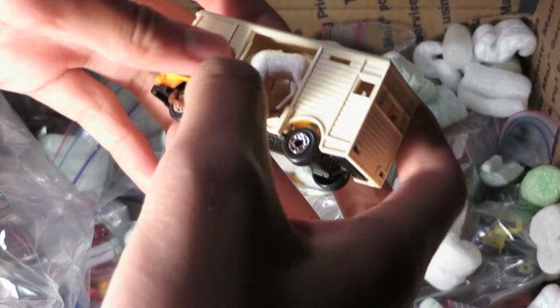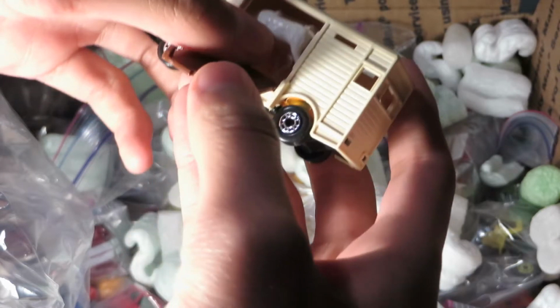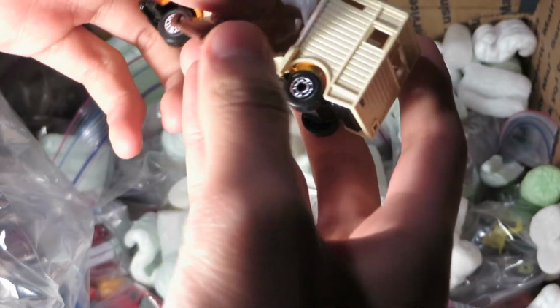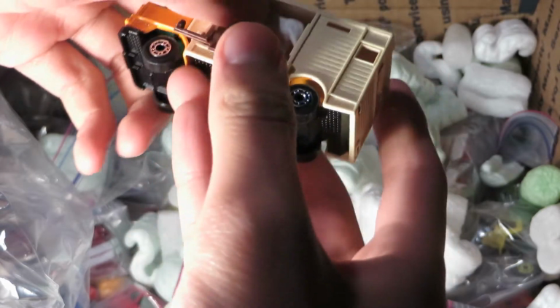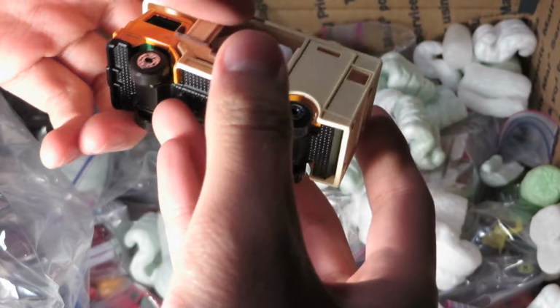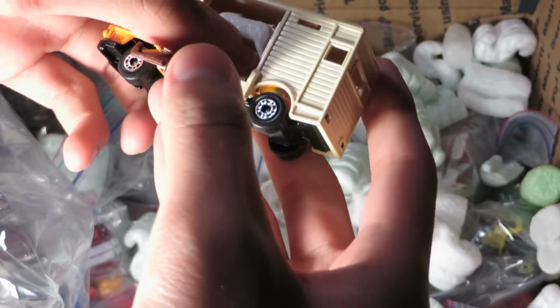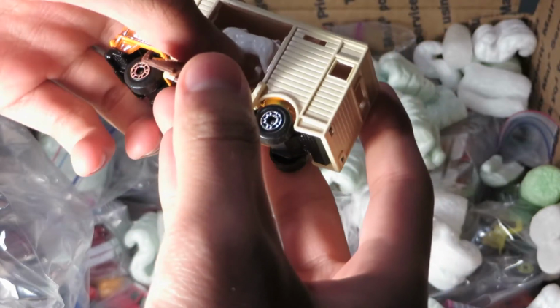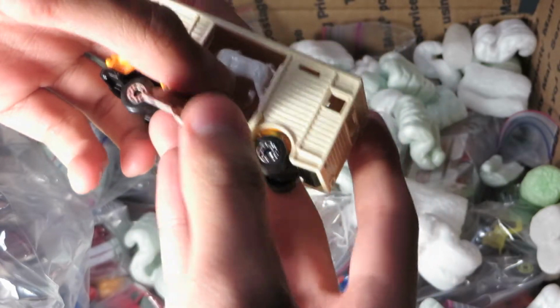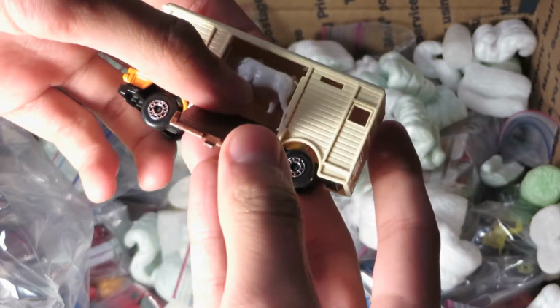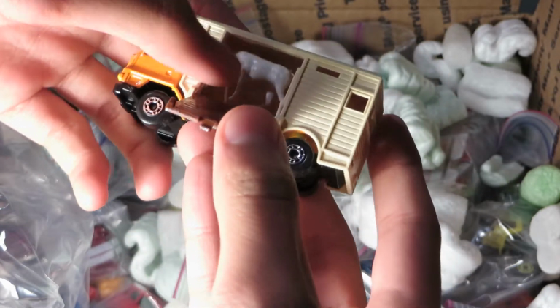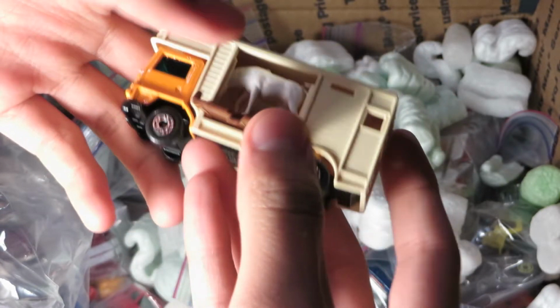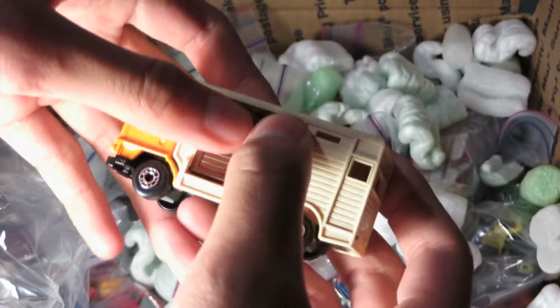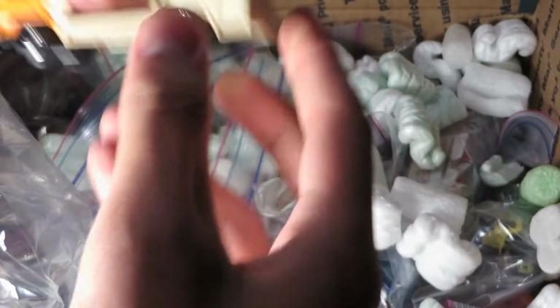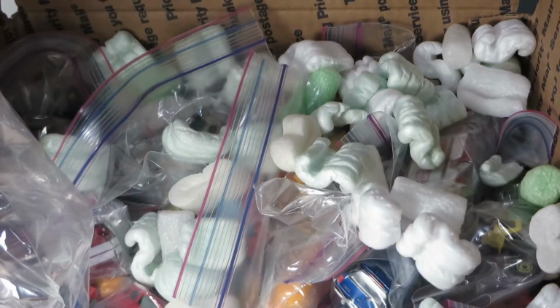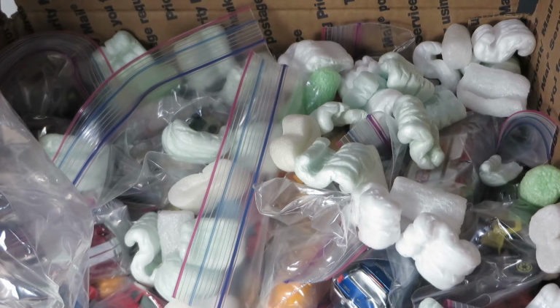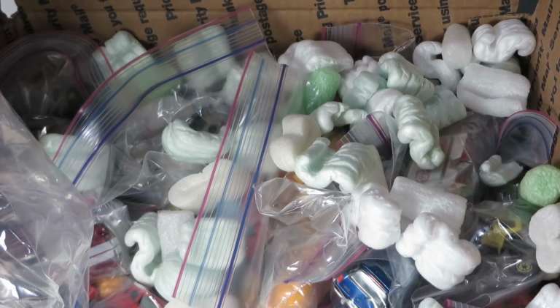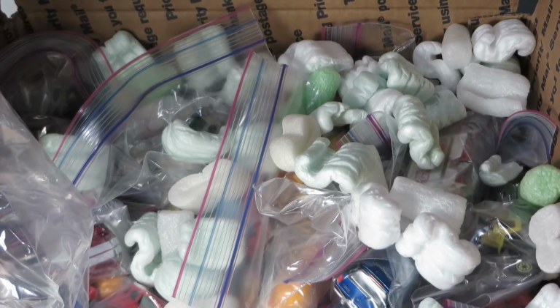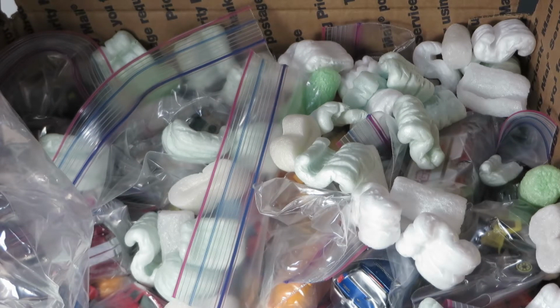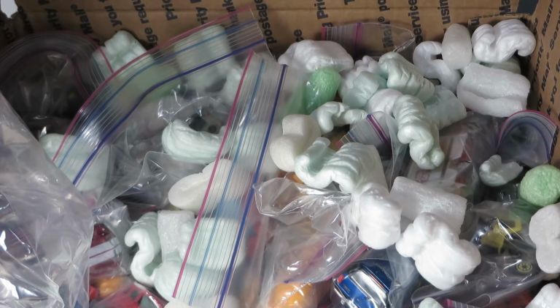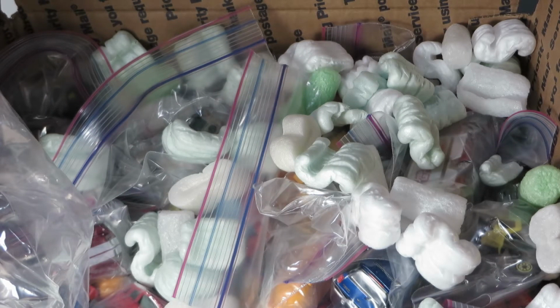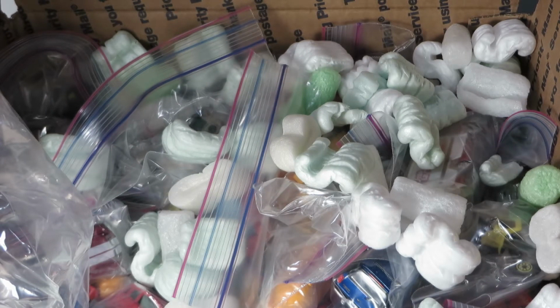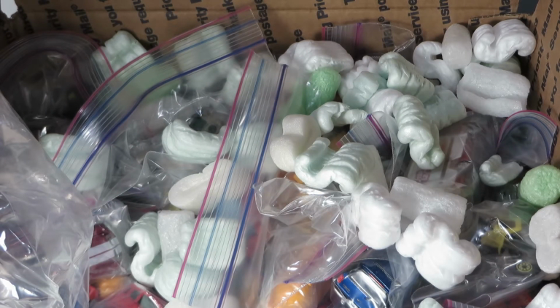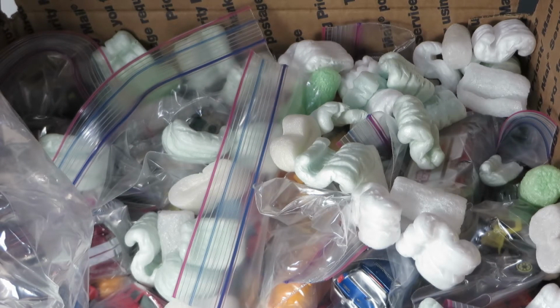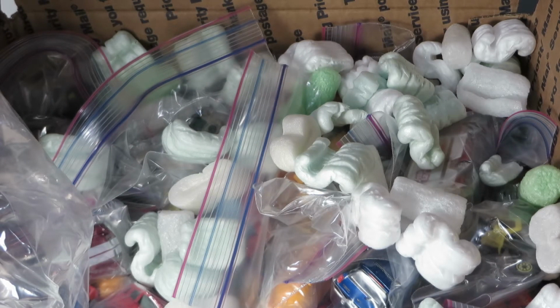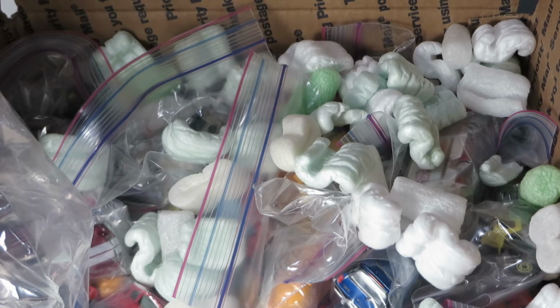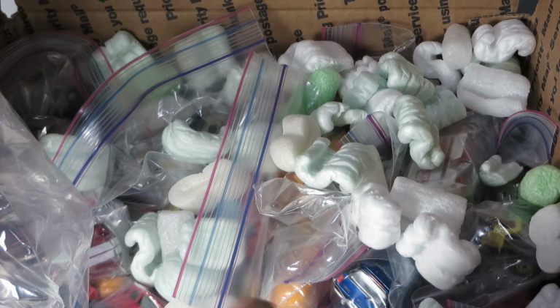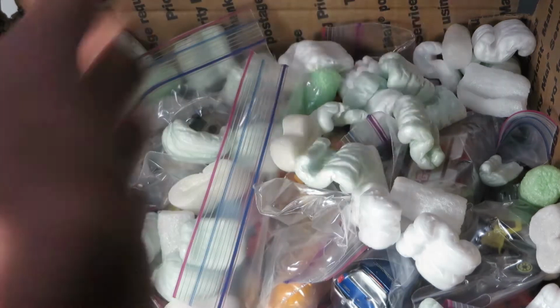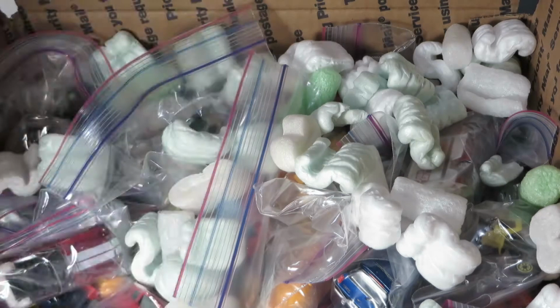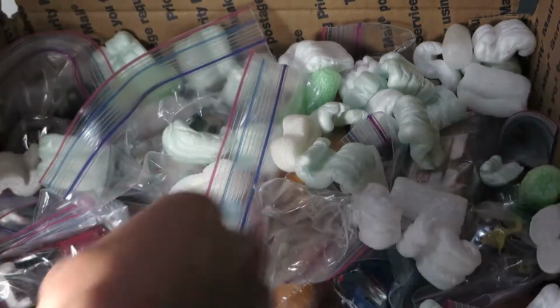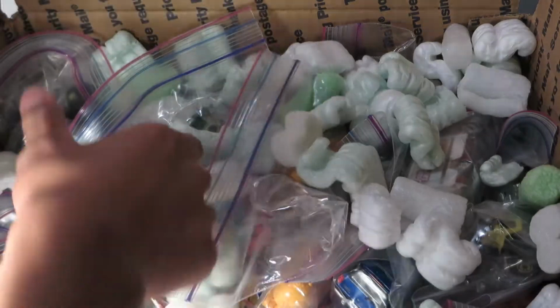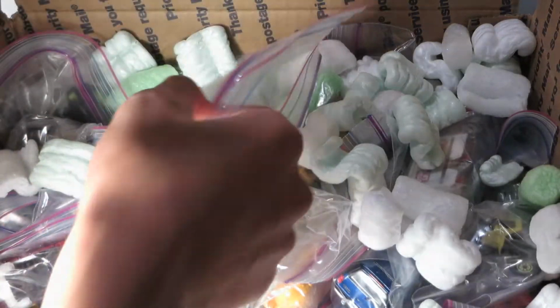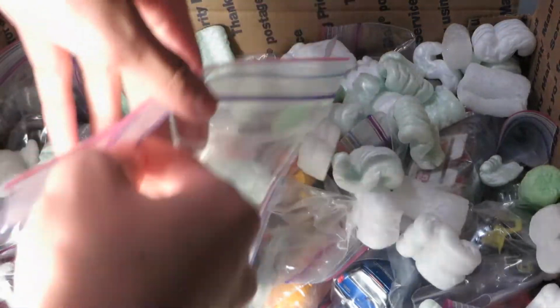It's actually got the cattle in there on their sprues. Wow, that is amazing — the cattle haven't even been taken out of the plastic sprues.